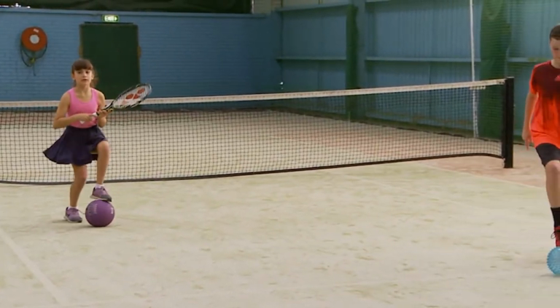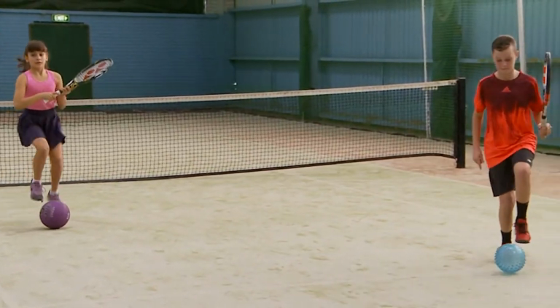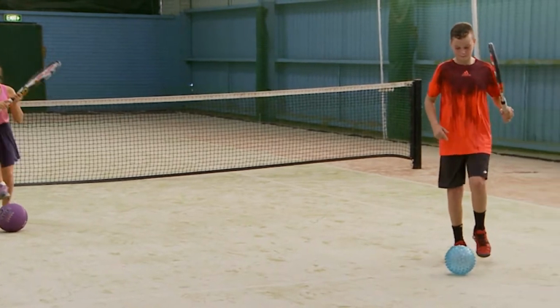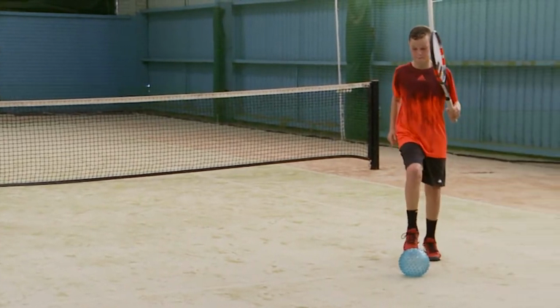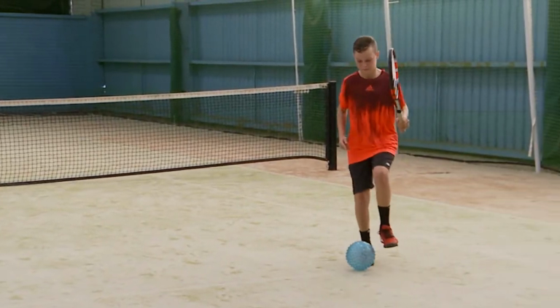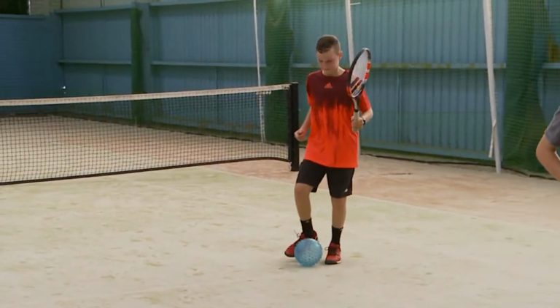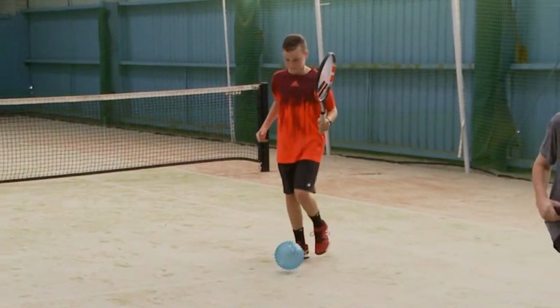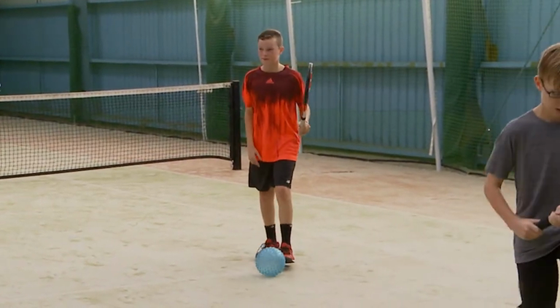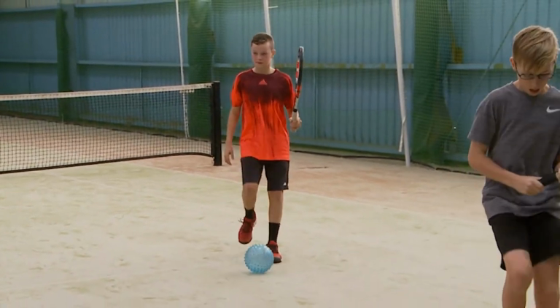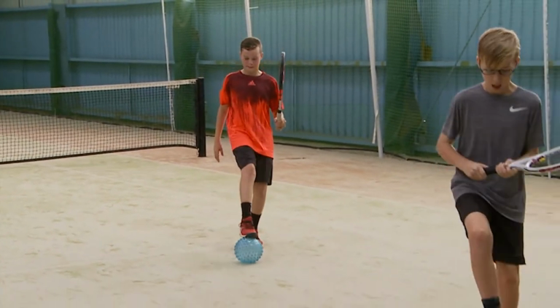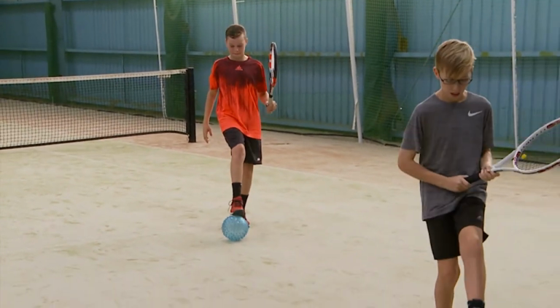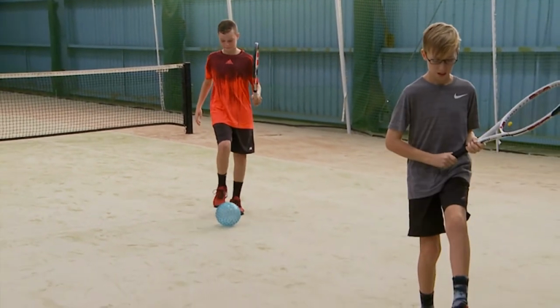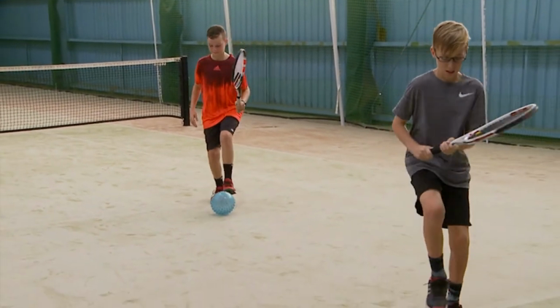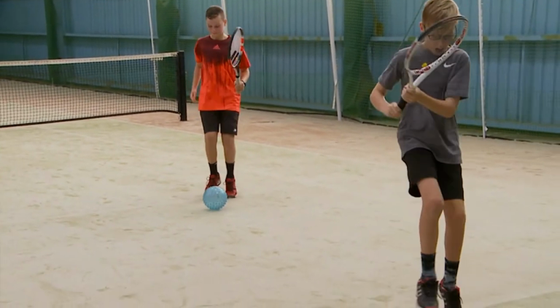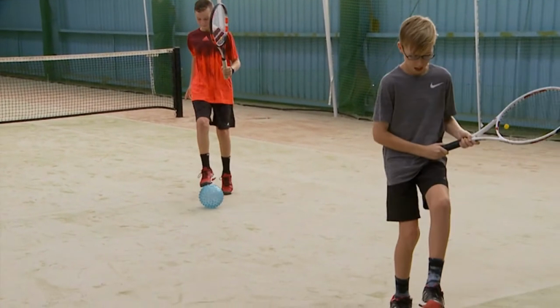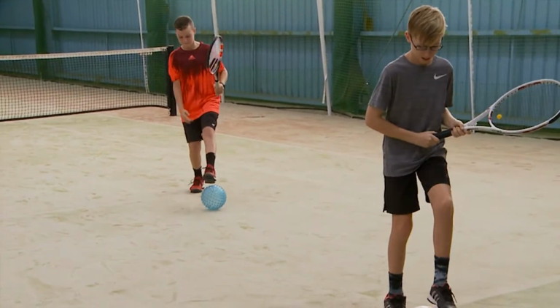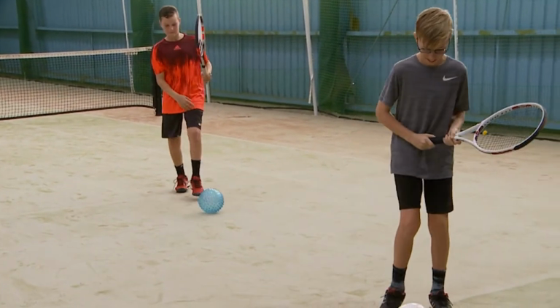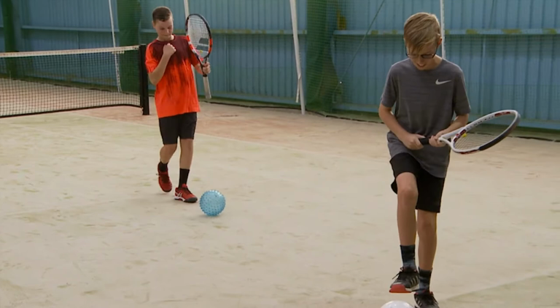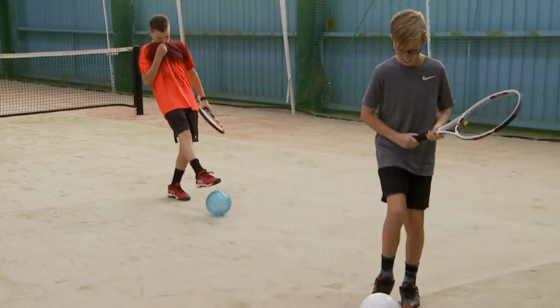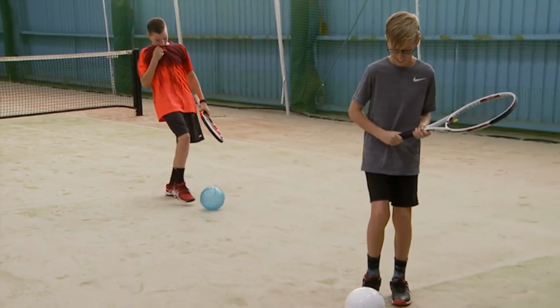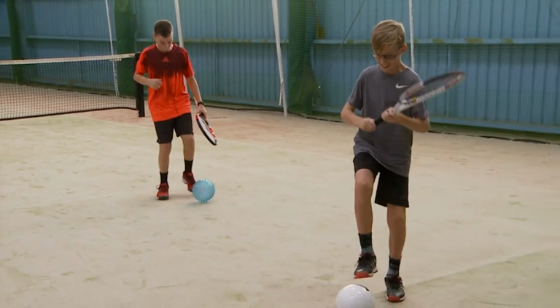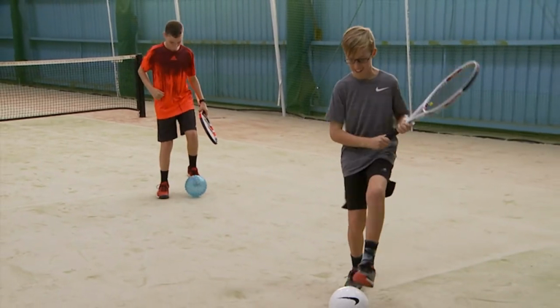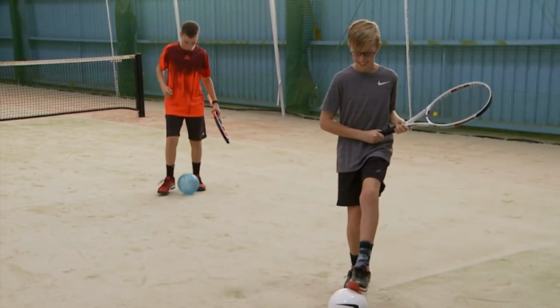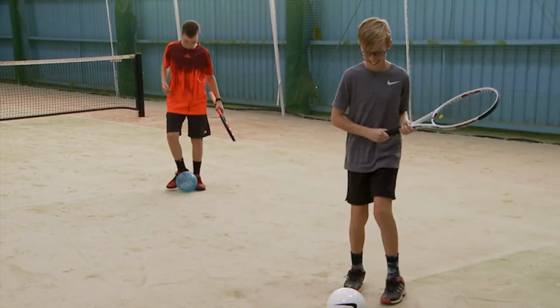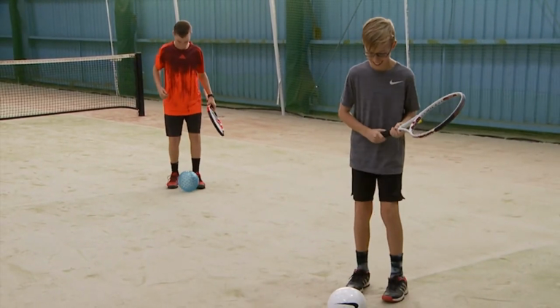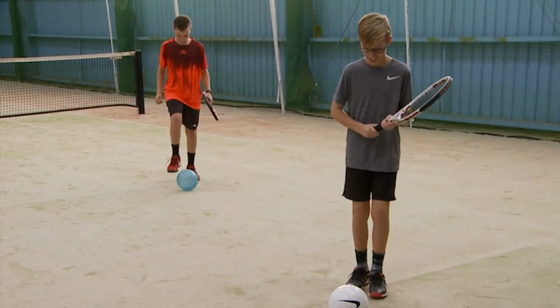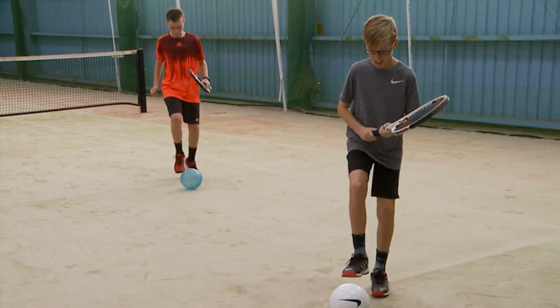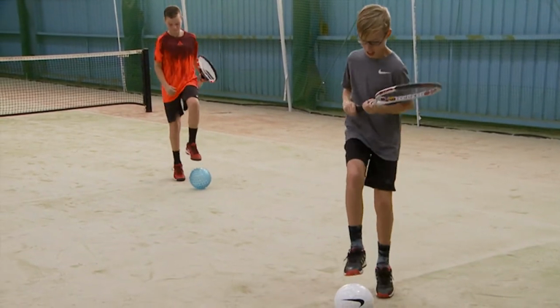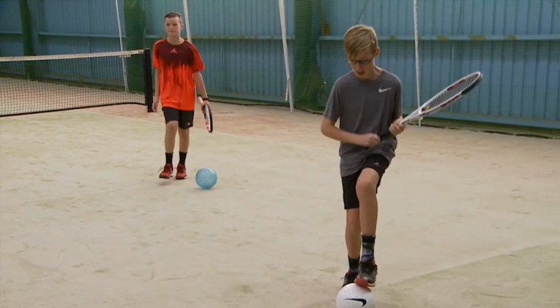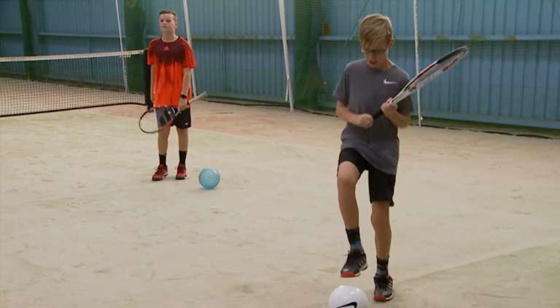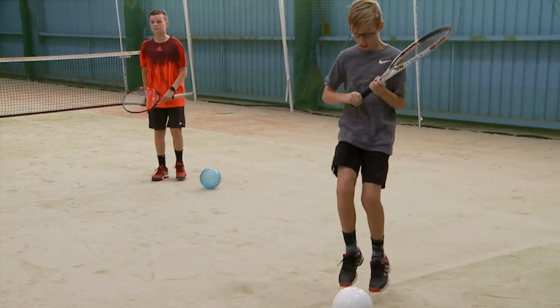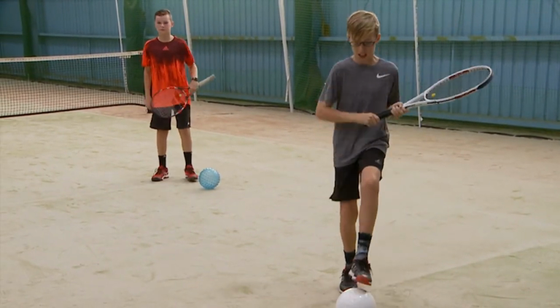Well done. Really softly — see if you can keep the ball still. The ball is not meant to move. Great work. Tap the ball.